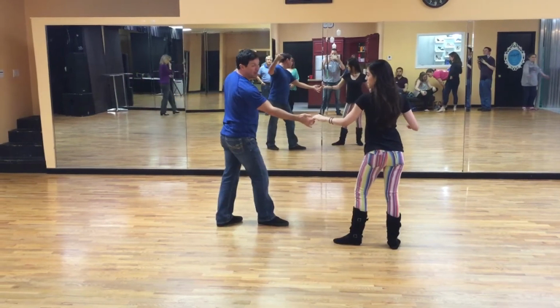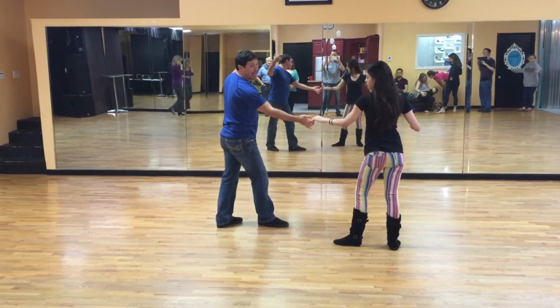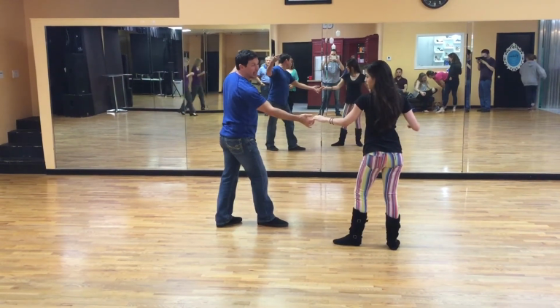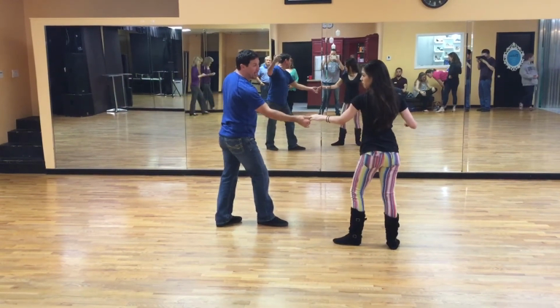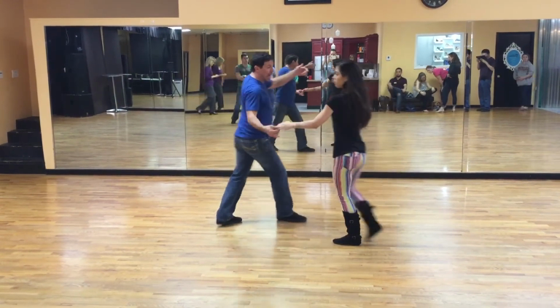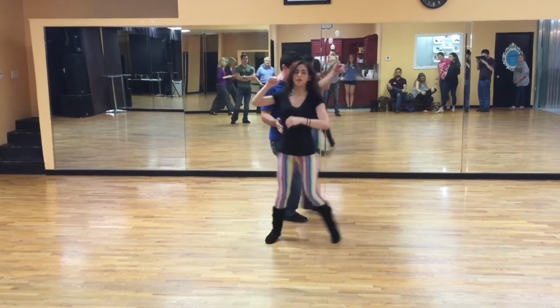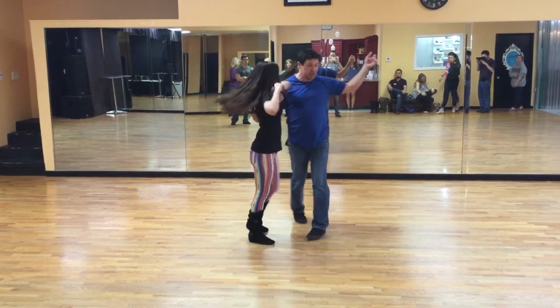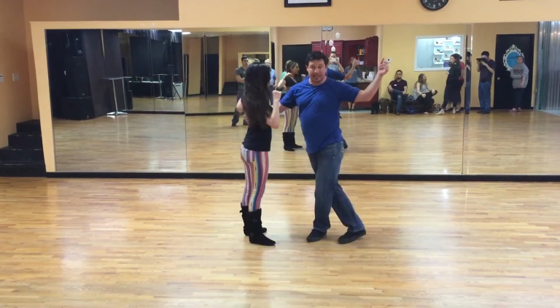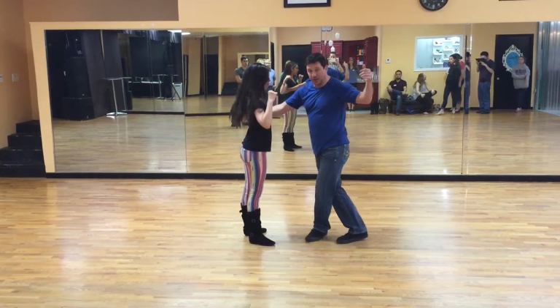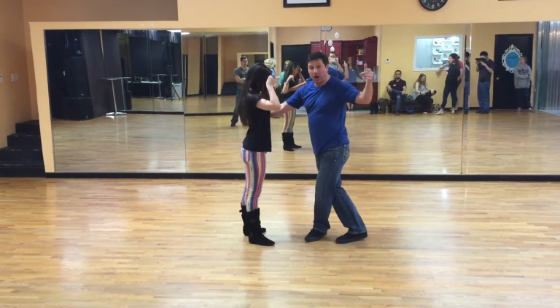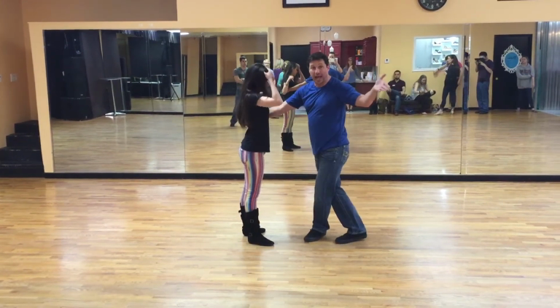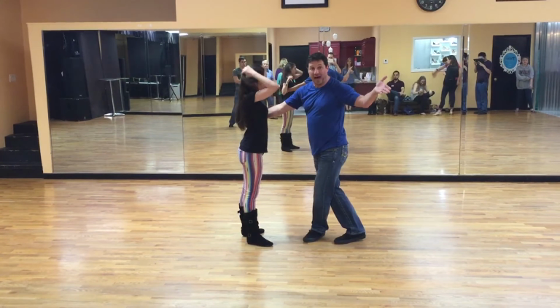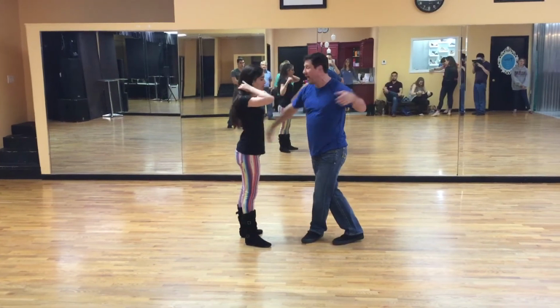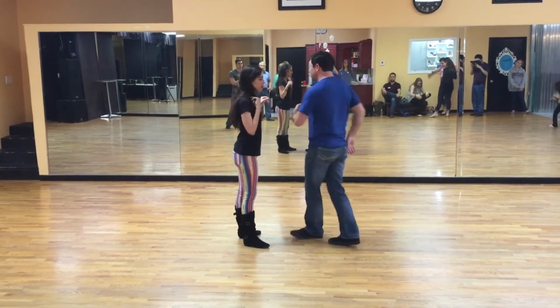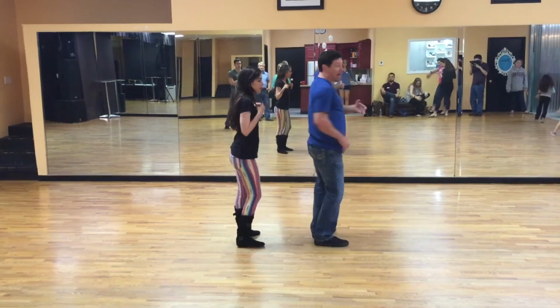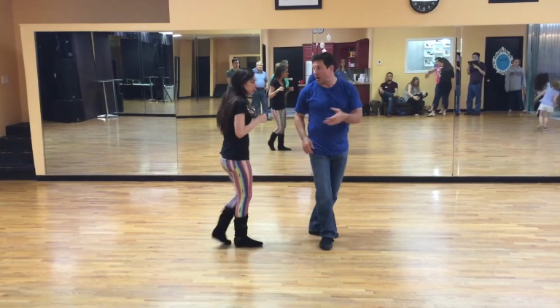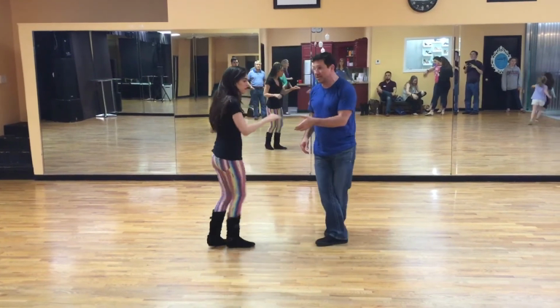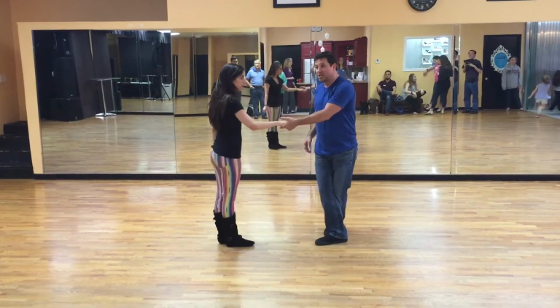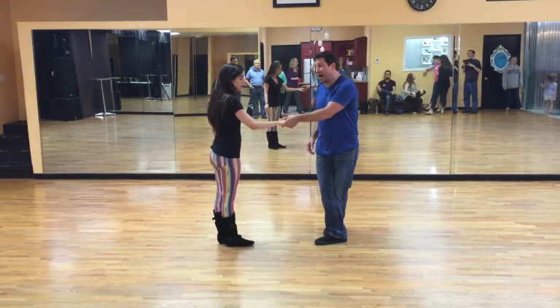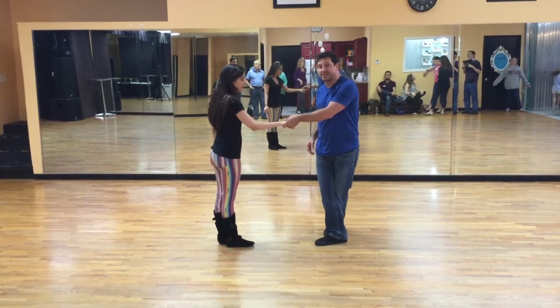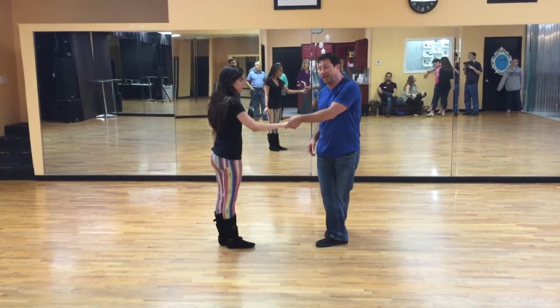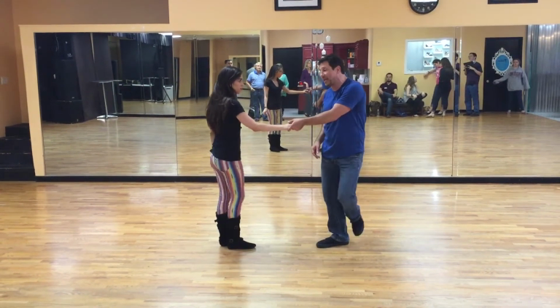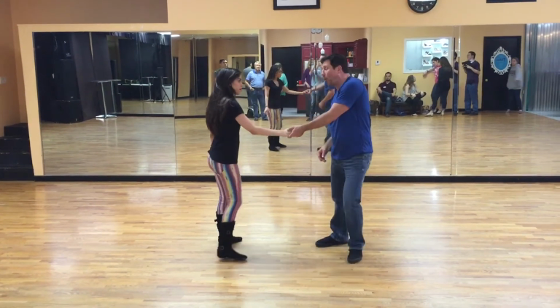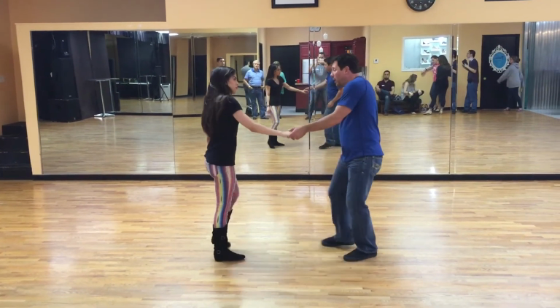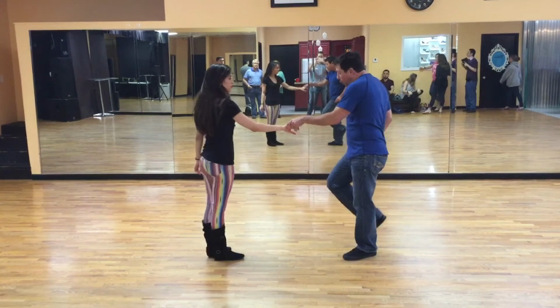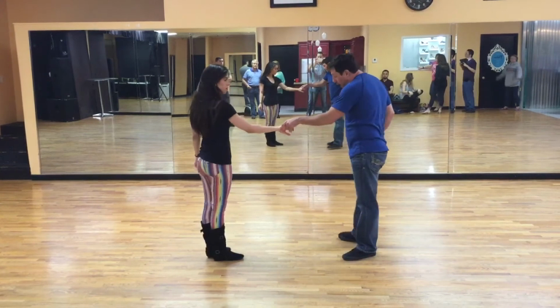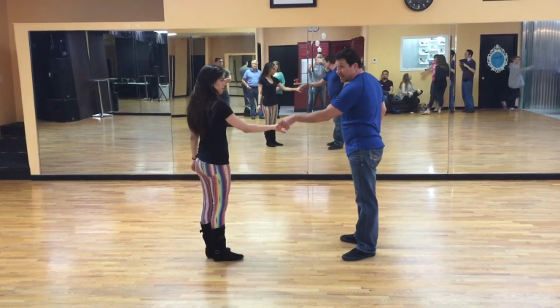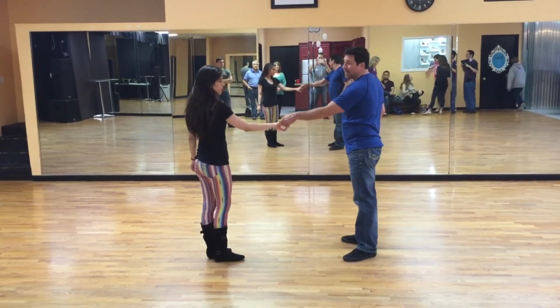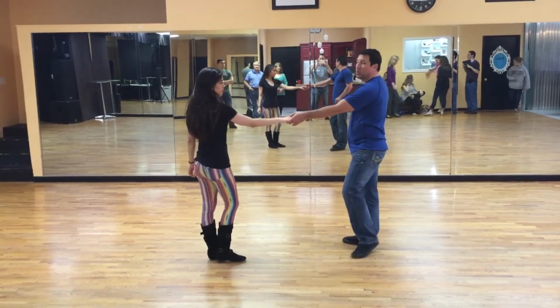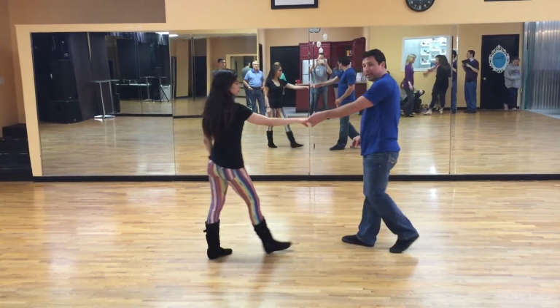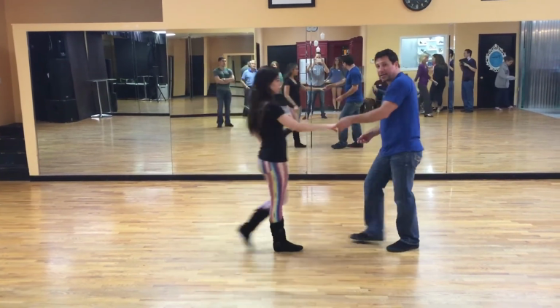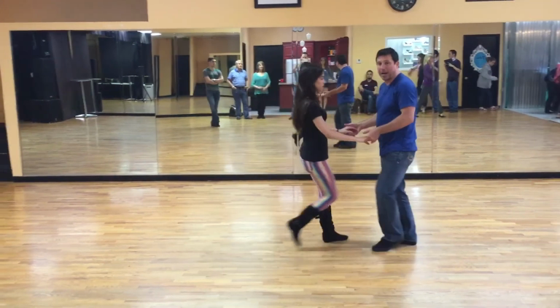We flipped the lady to a catch, and the guys did a straddle and hook on and five, and turn around on six. Chill out for the seven, eight, and did a walk, walk to let the lady know that you were ready to lean into the next pattern.